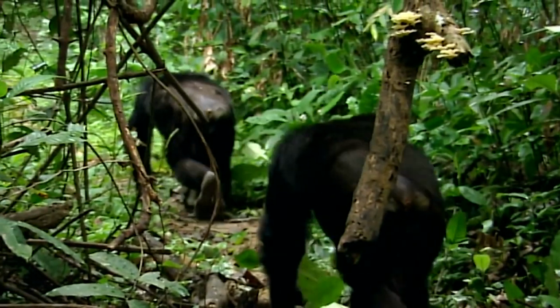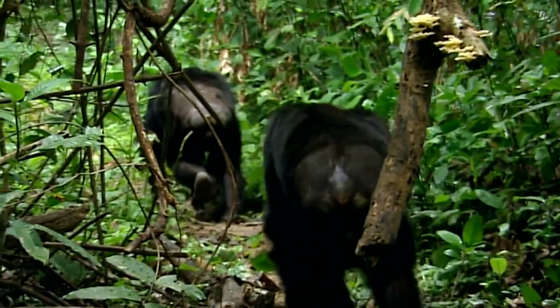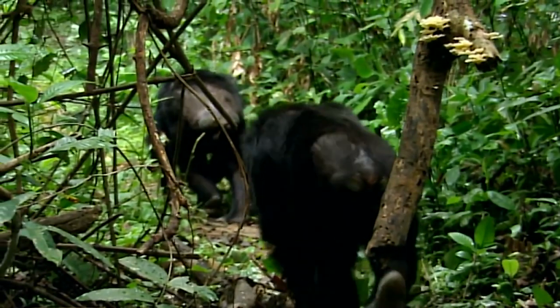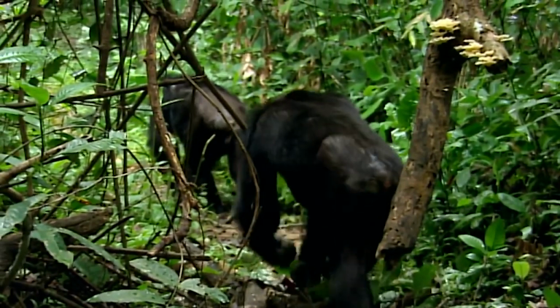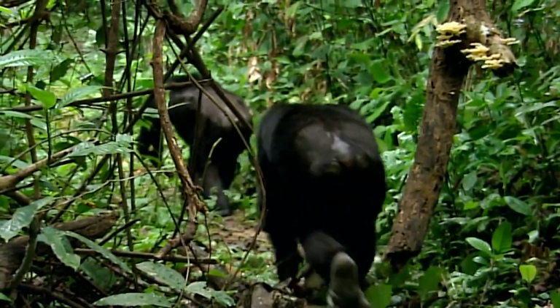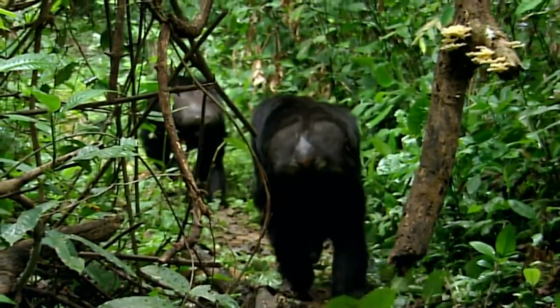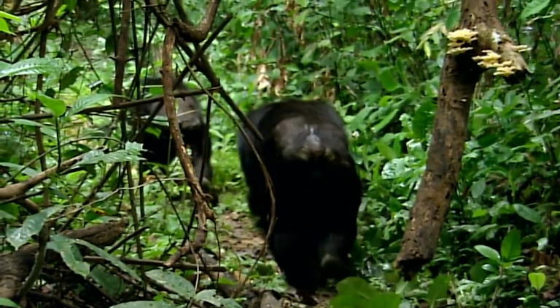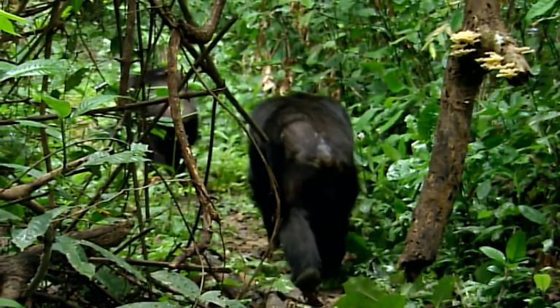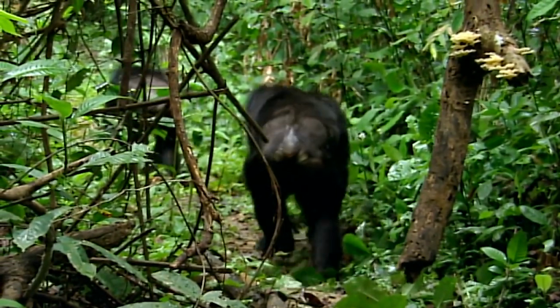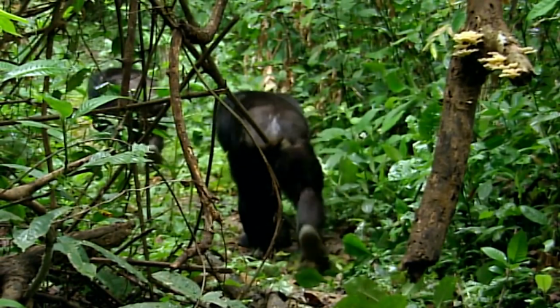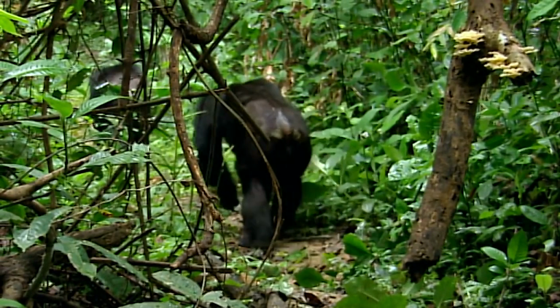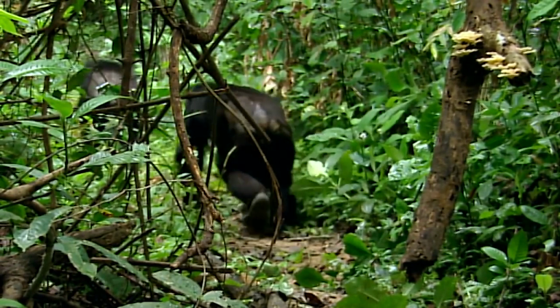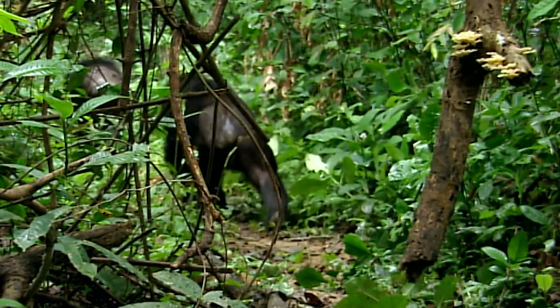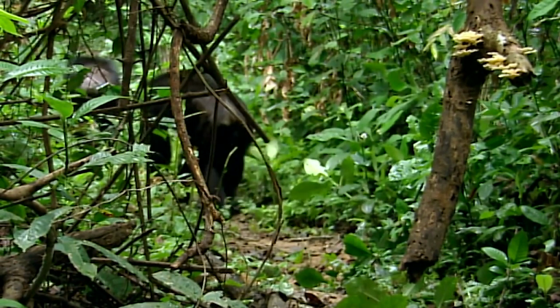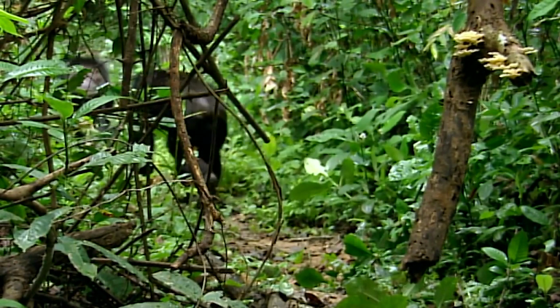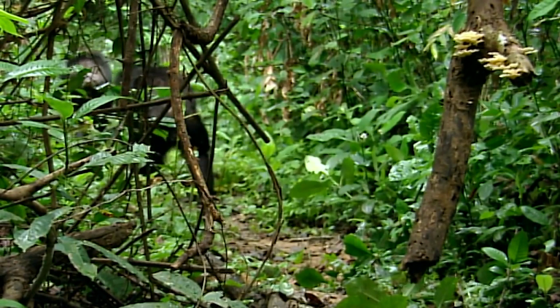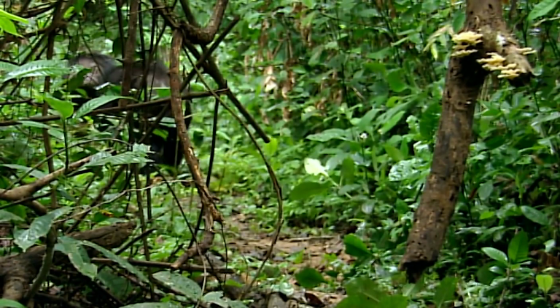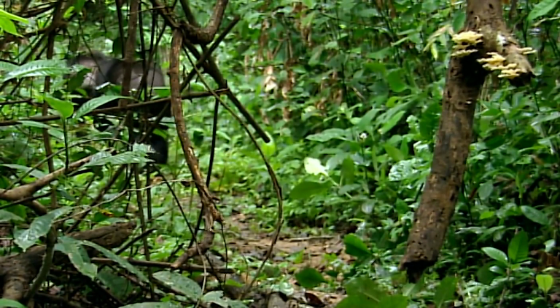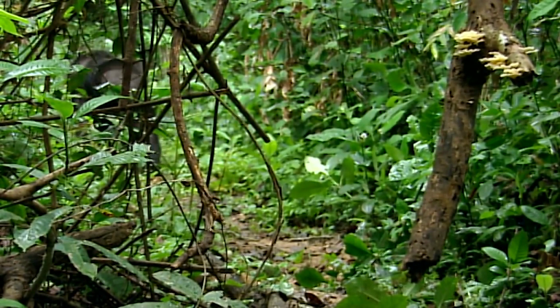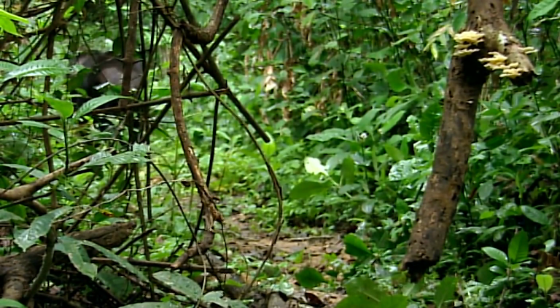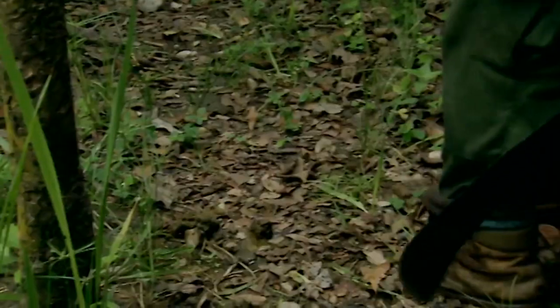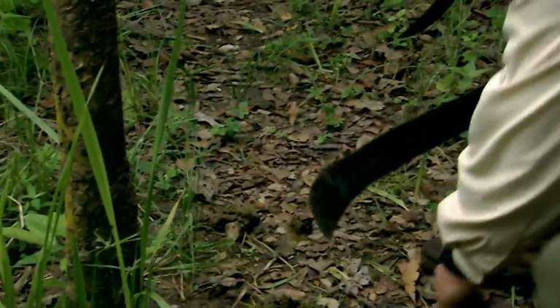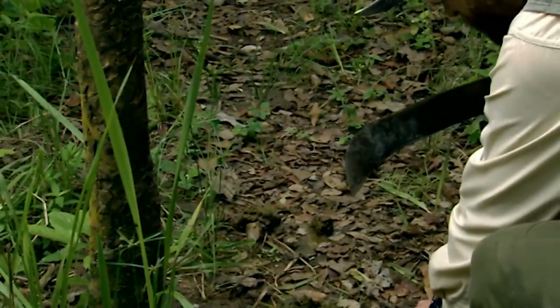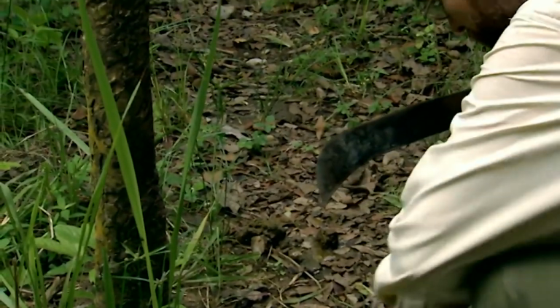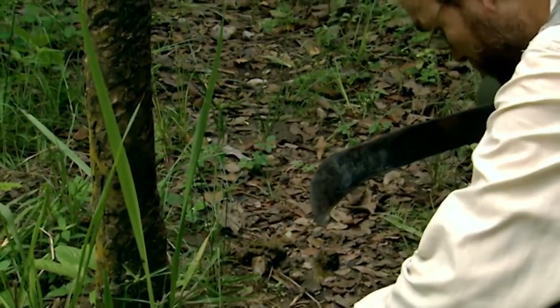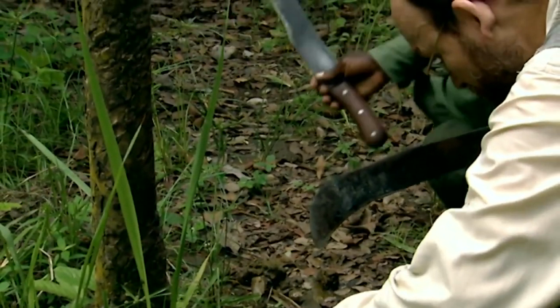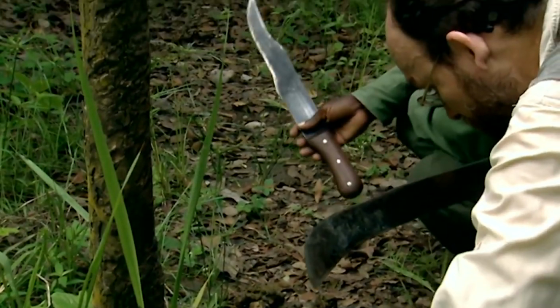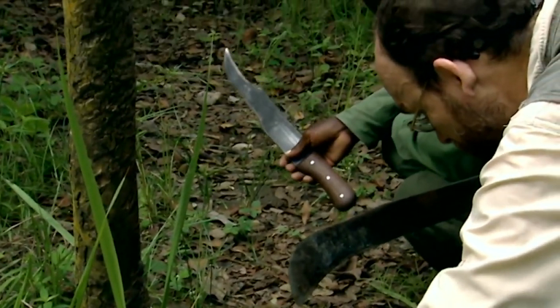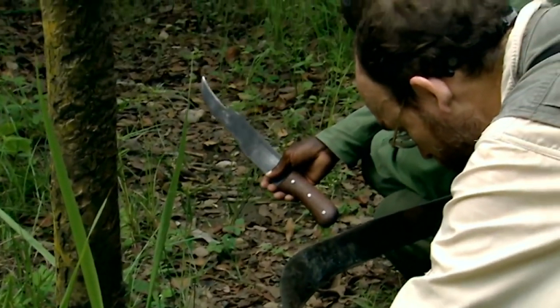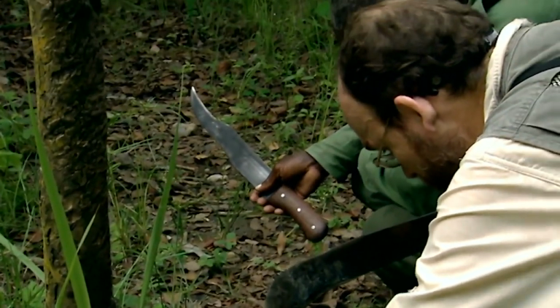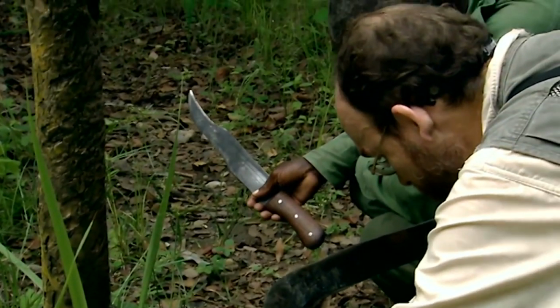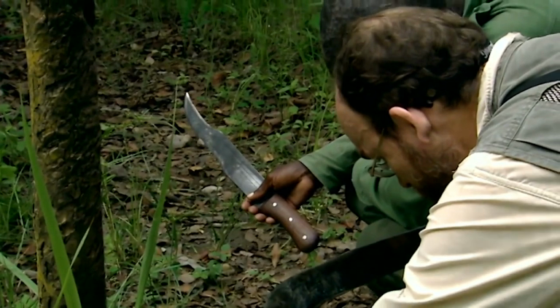These rough leaves act a bit like Velcro. They purge nodule worms from the chimpanzees' innards. Aspilia and some 40 other plants used by great apes for the same ends all have the same physical properties in common: a rough, hairy surface.